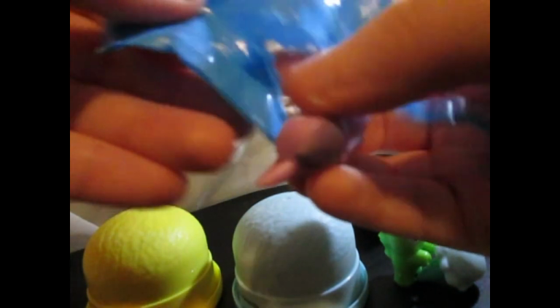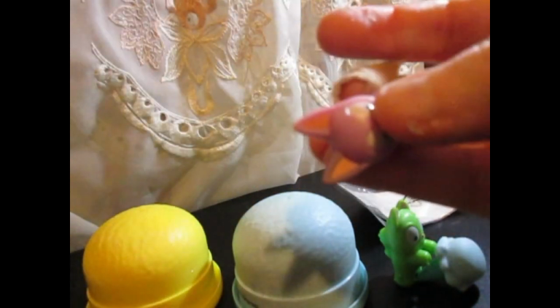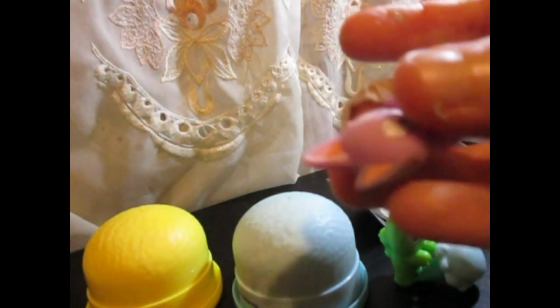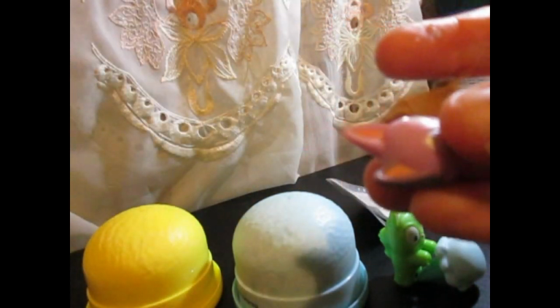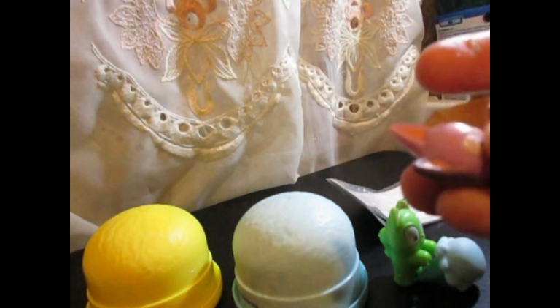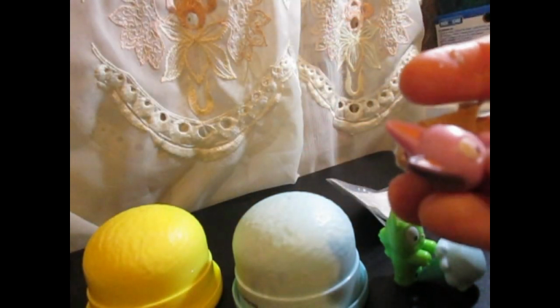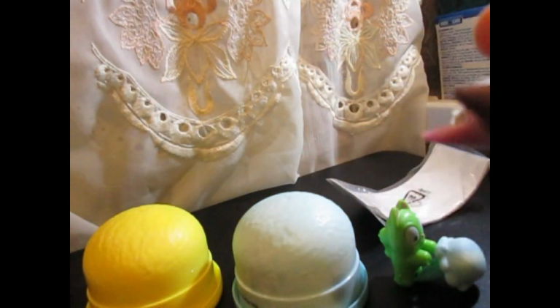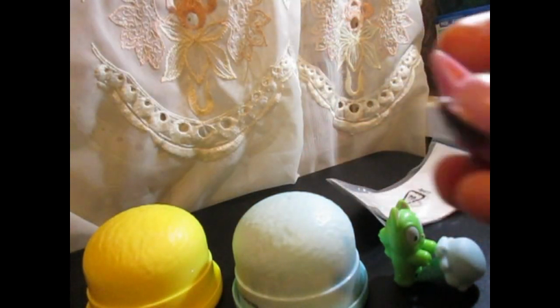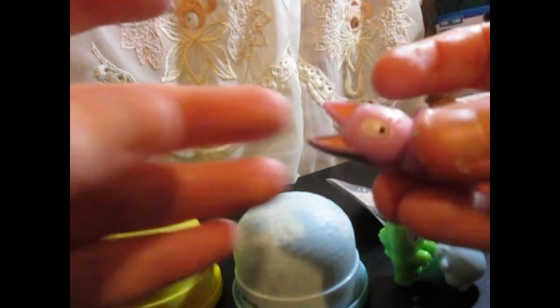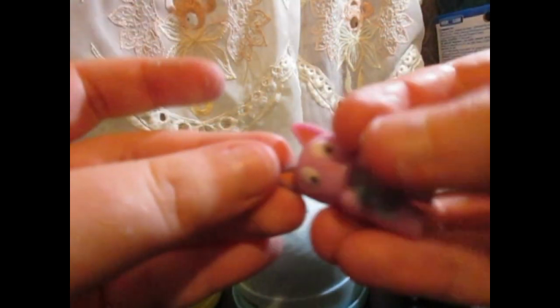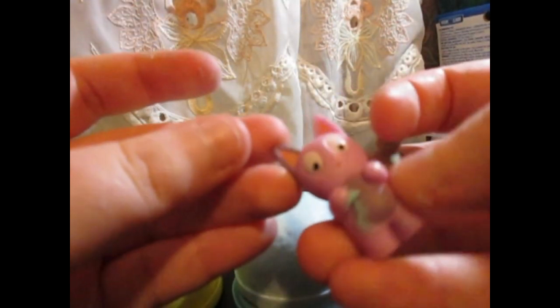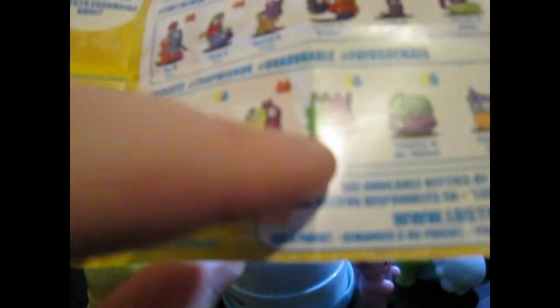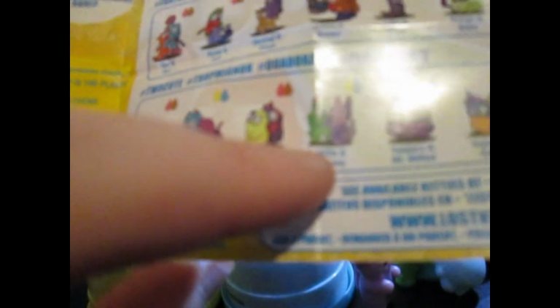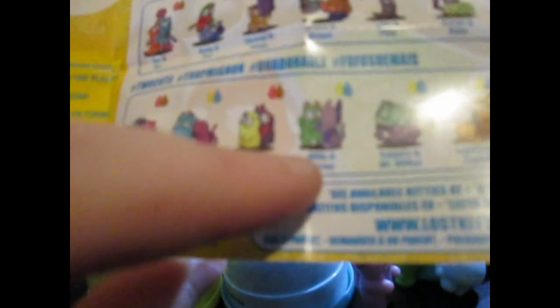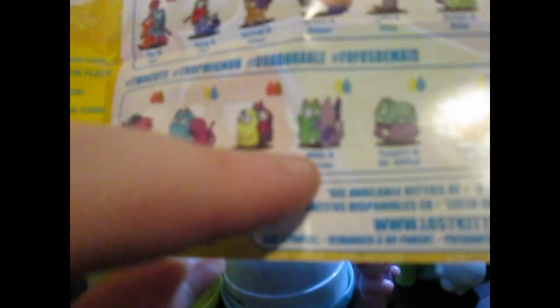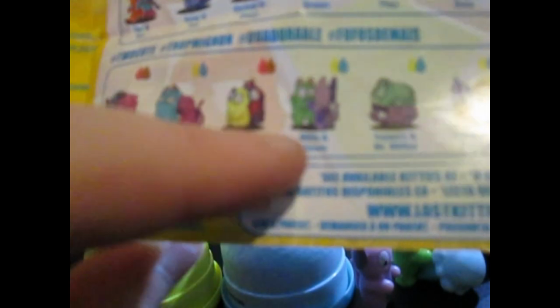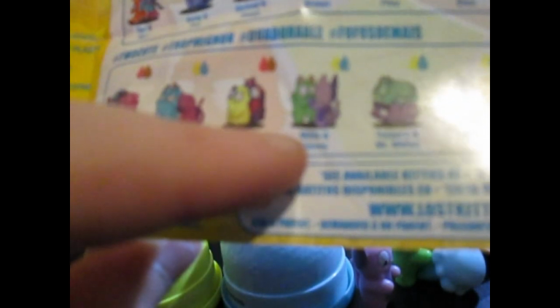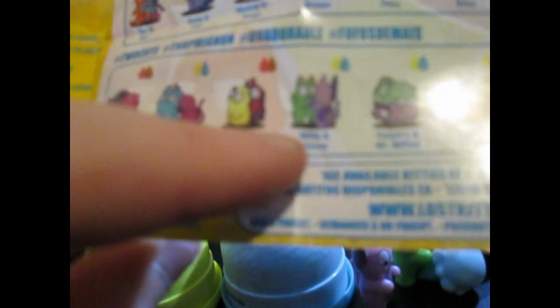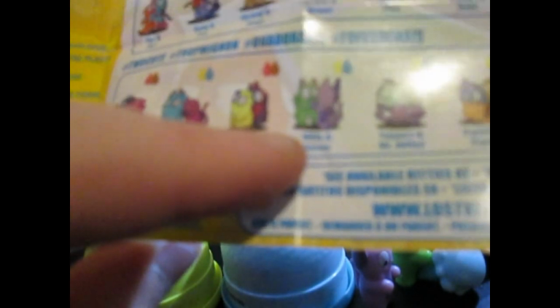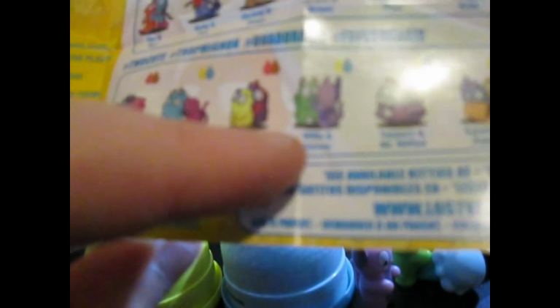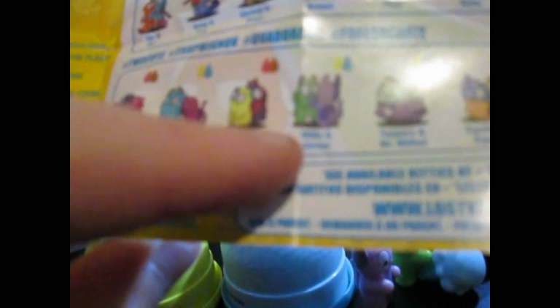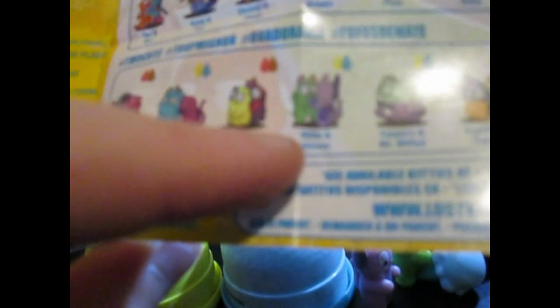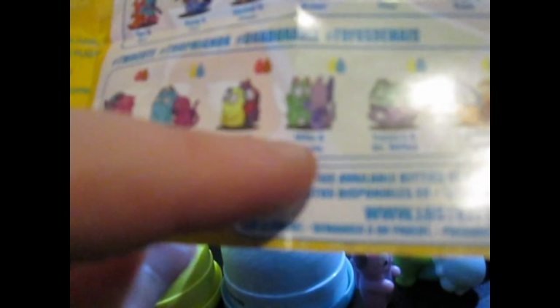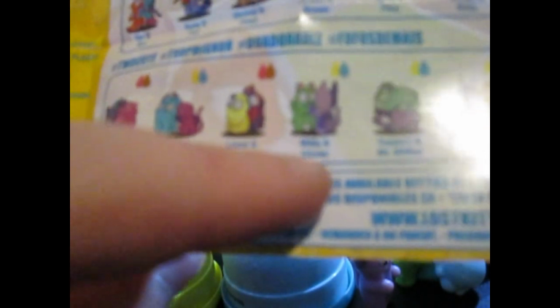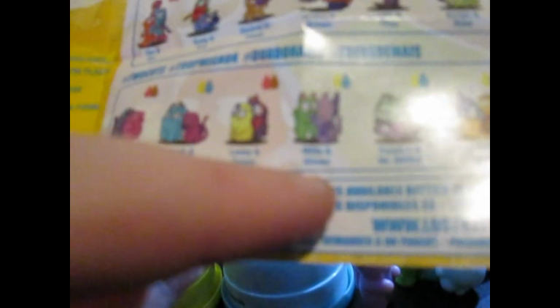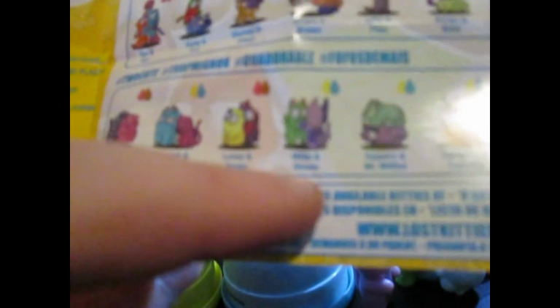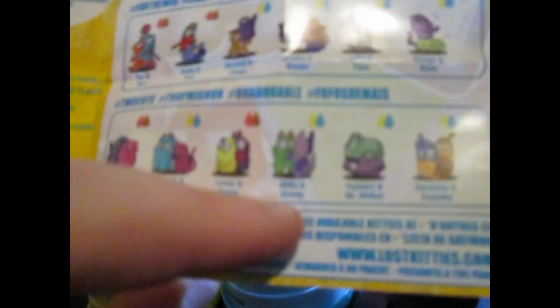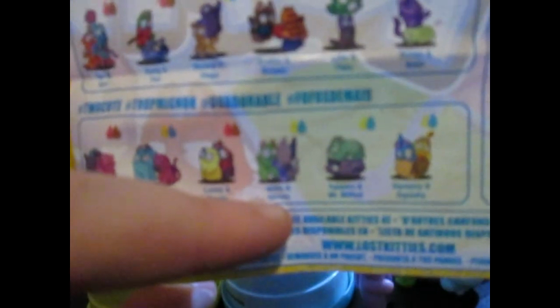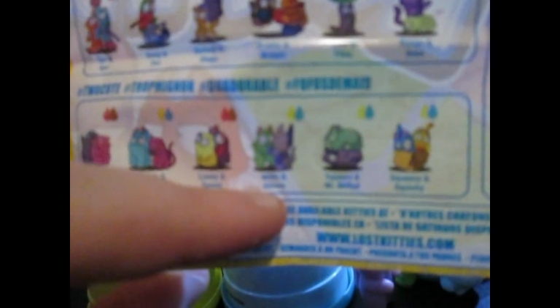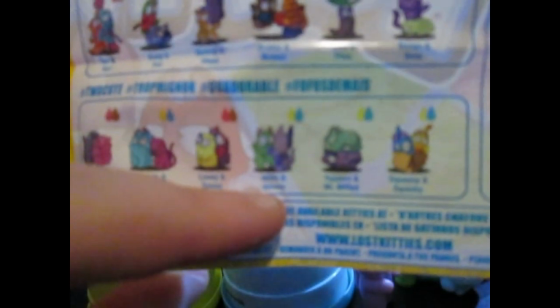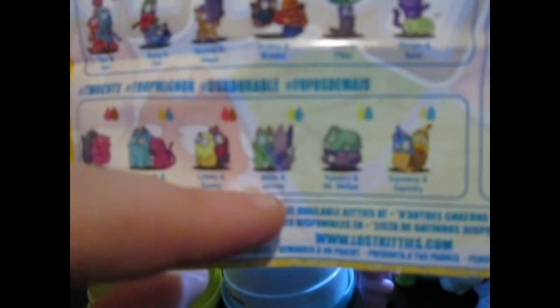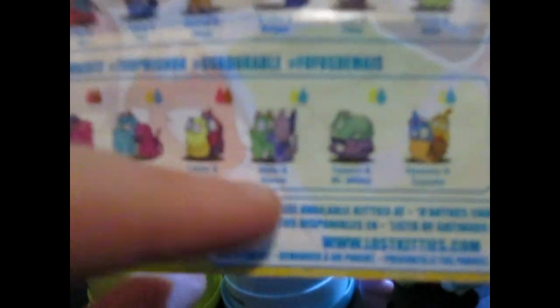A purple one! Okay, I think this is it. It looks like — it's Mitts and Gloves. That's what the cats' names are.